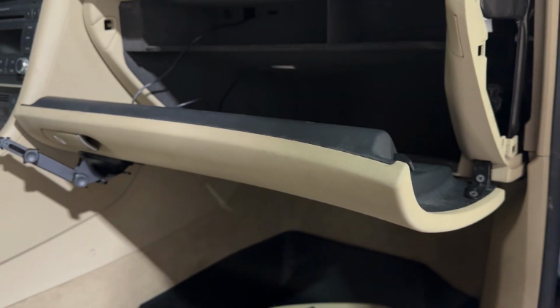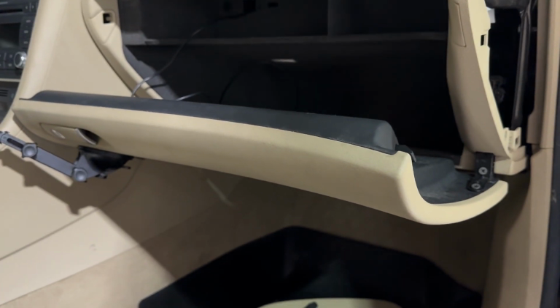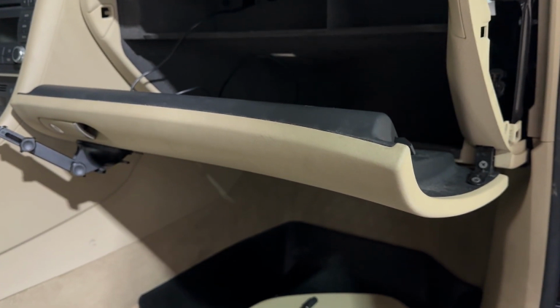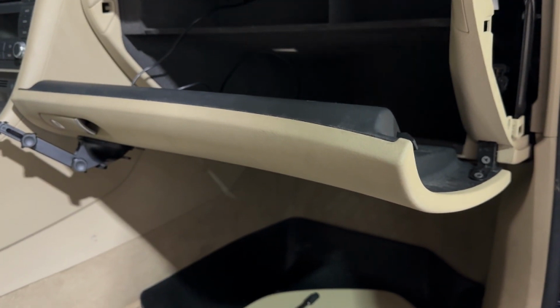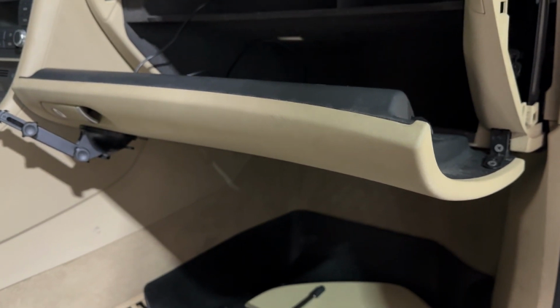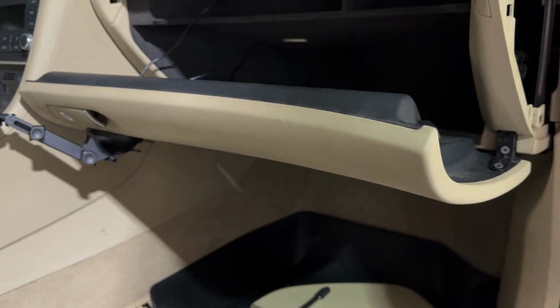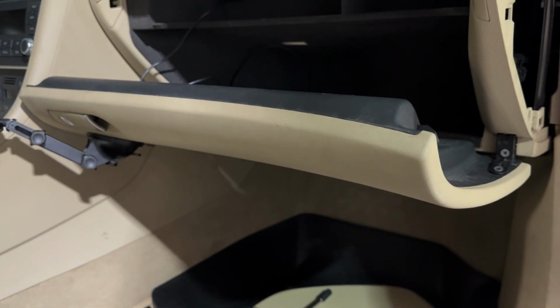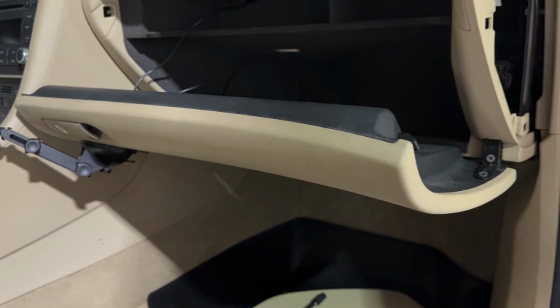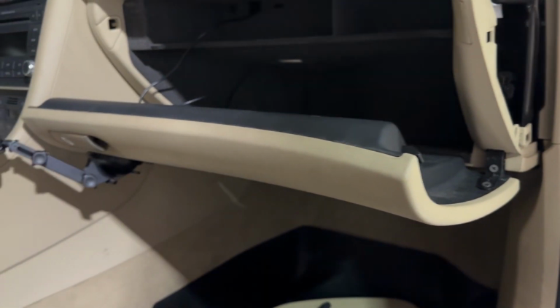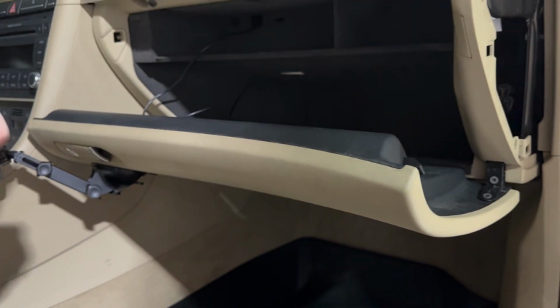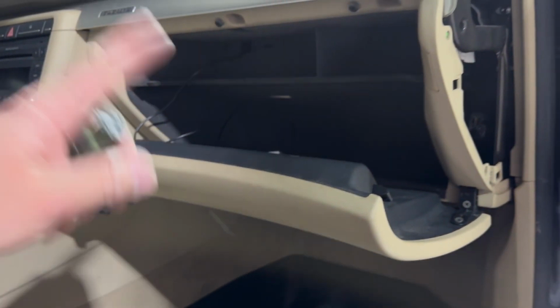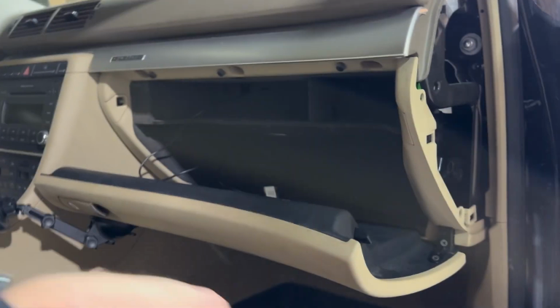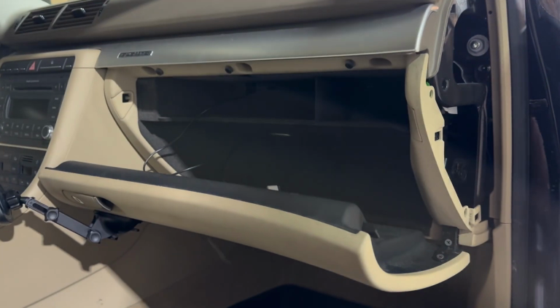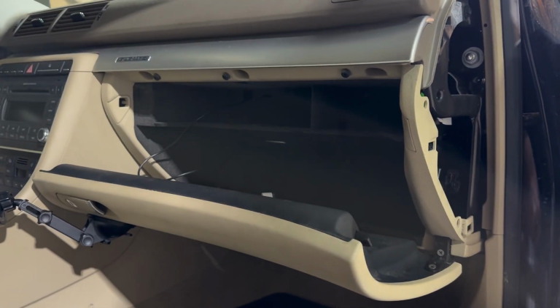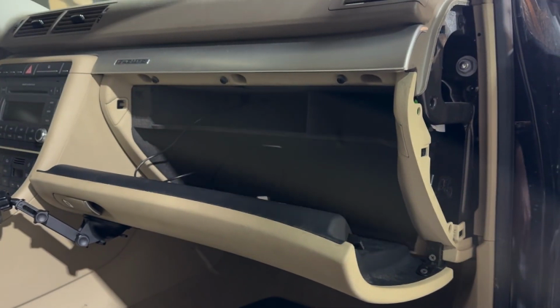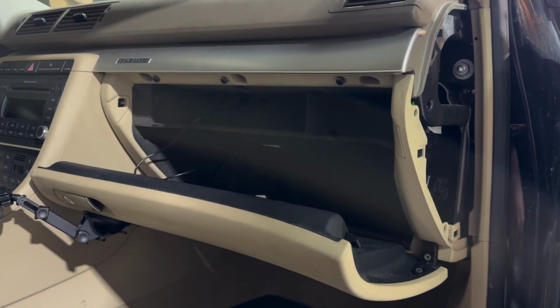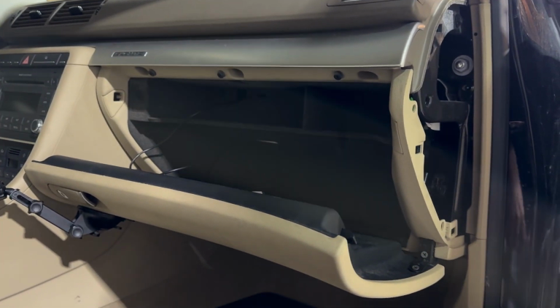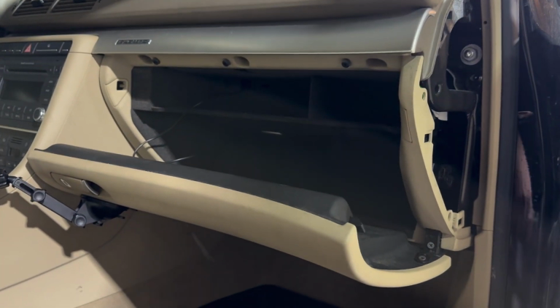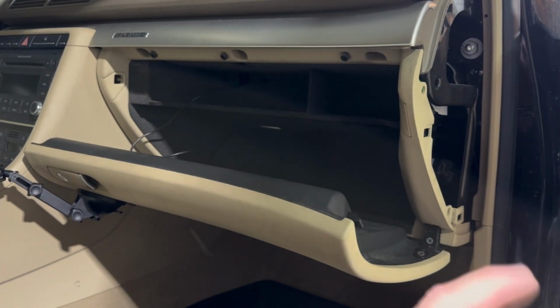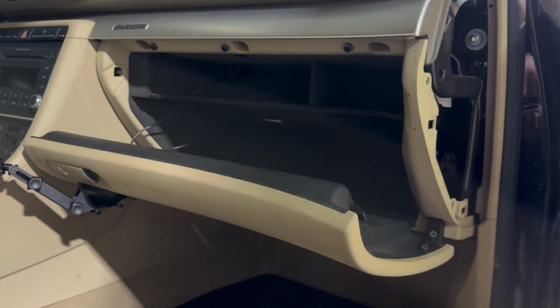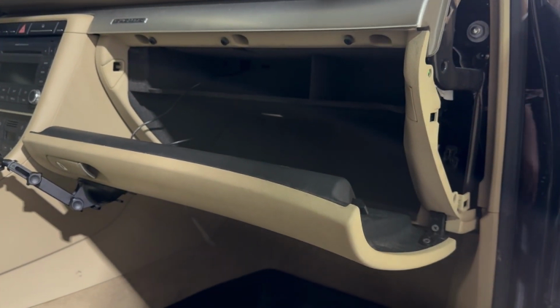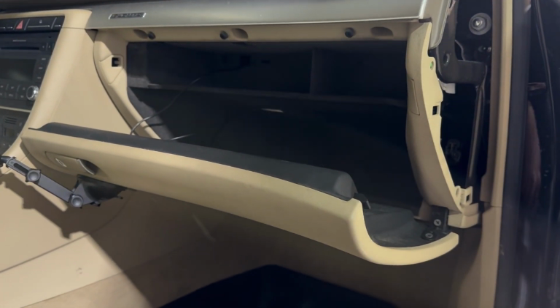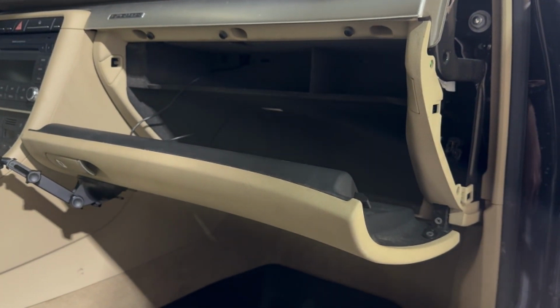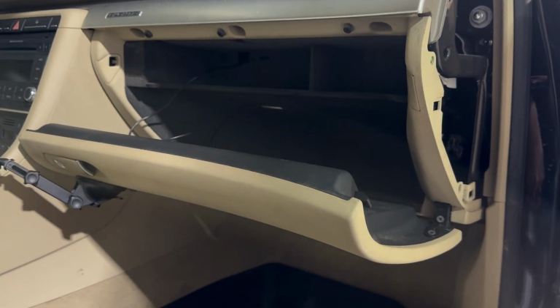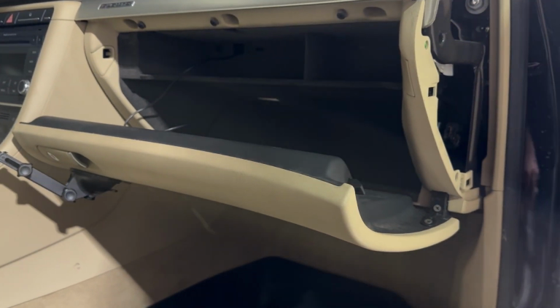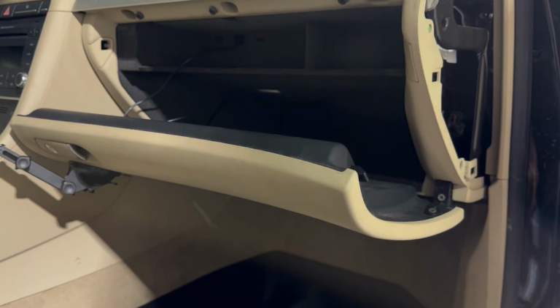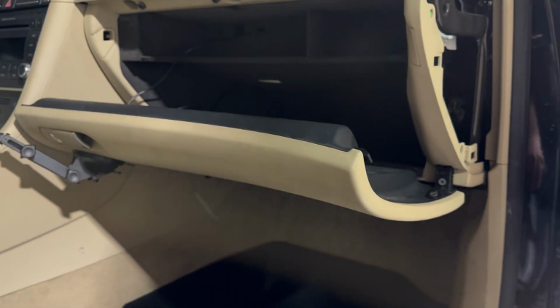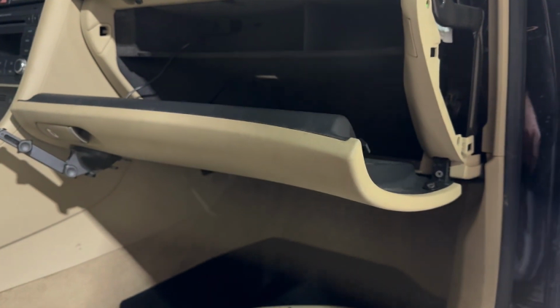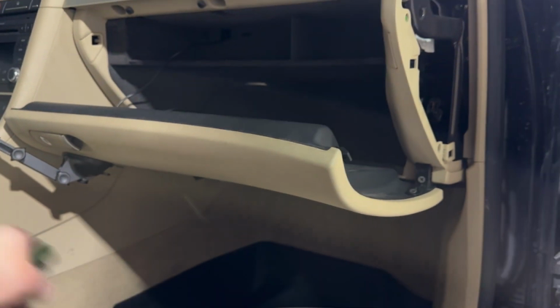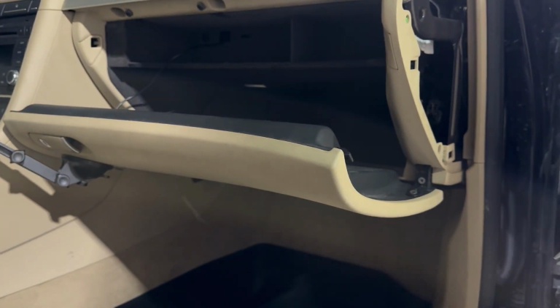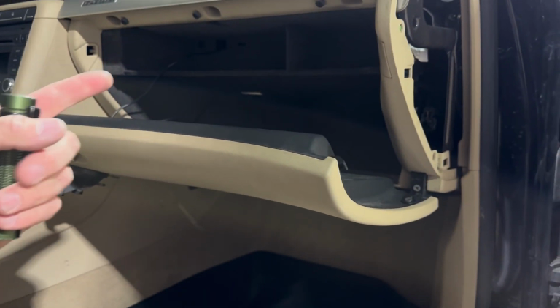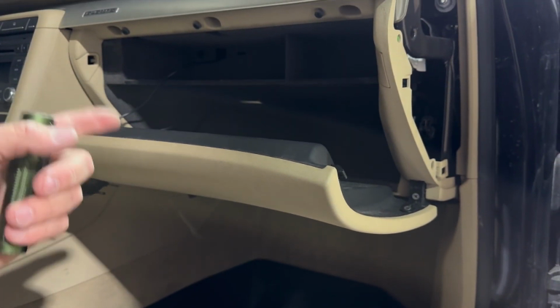I've got a code for the recirc flap. I already fixed the one for the central air flap that controls where the air goes, so I'm going to go in and figured I'd make a video showing you how to do this one while I'm at it. The first thing you want to do is remove the glove box.